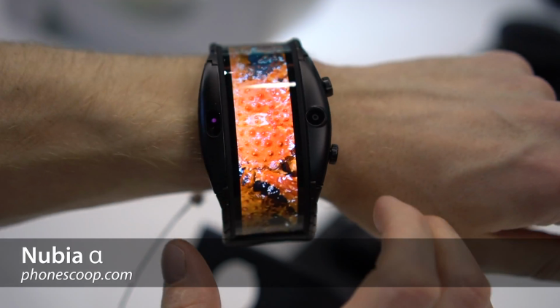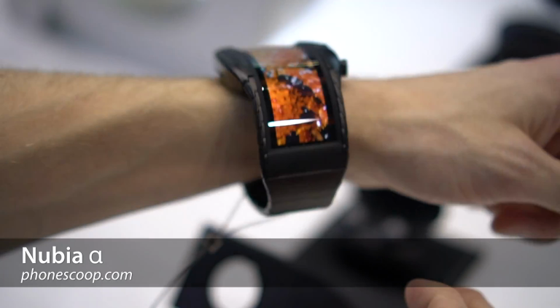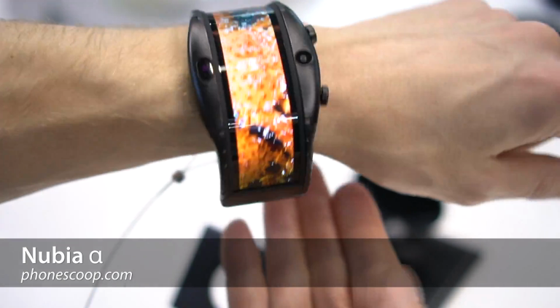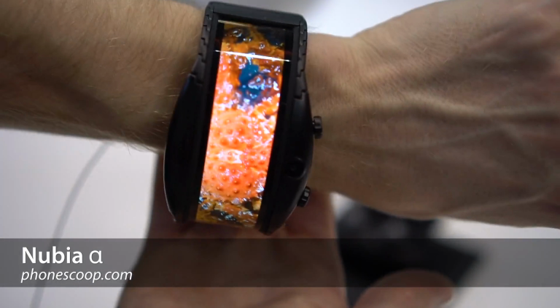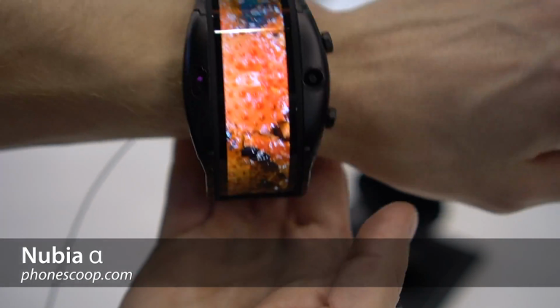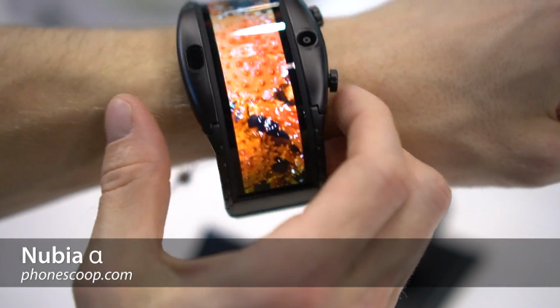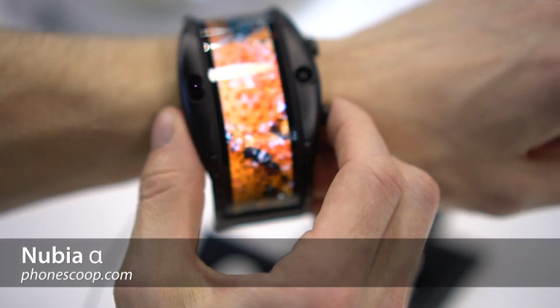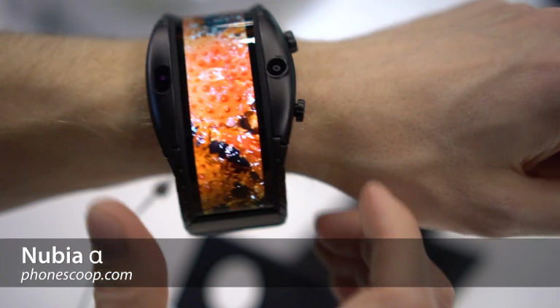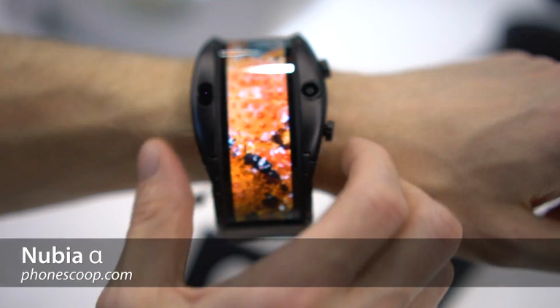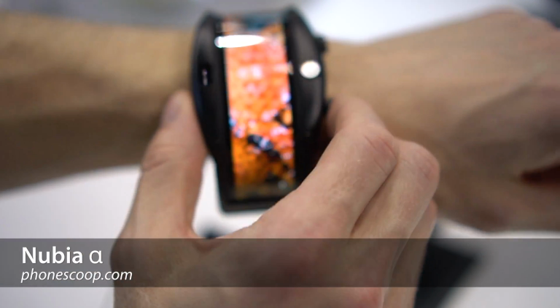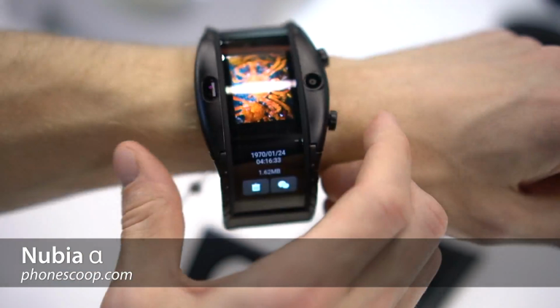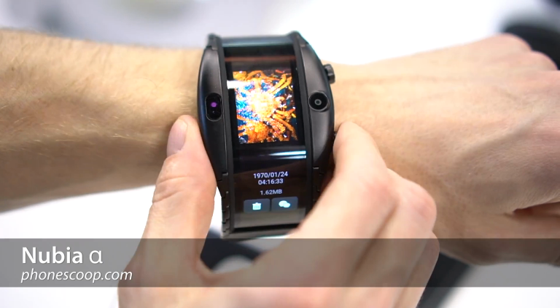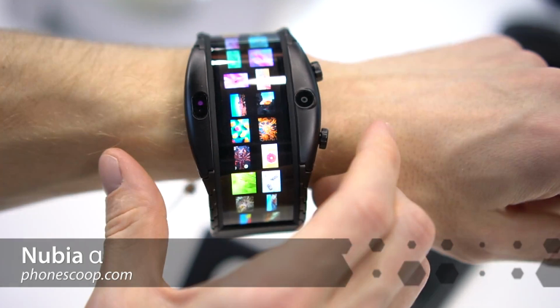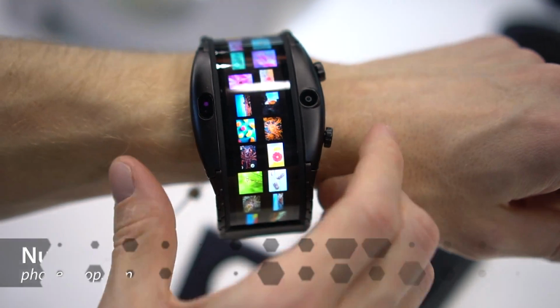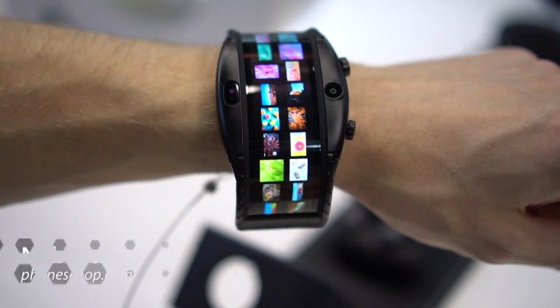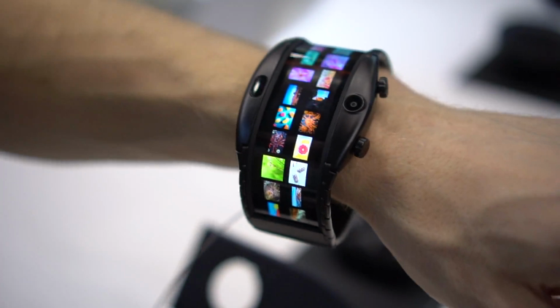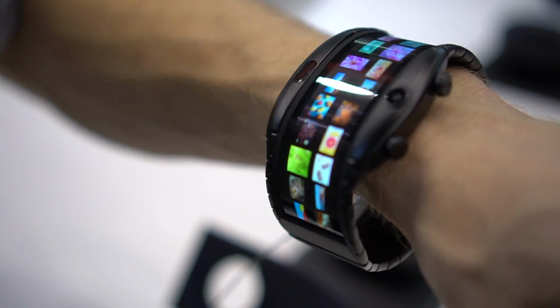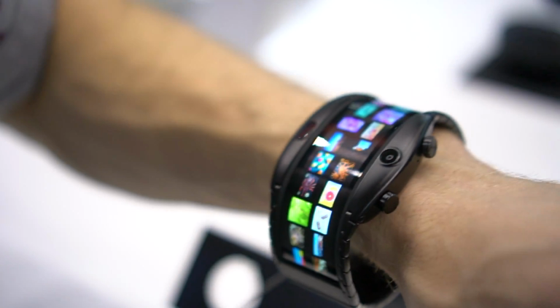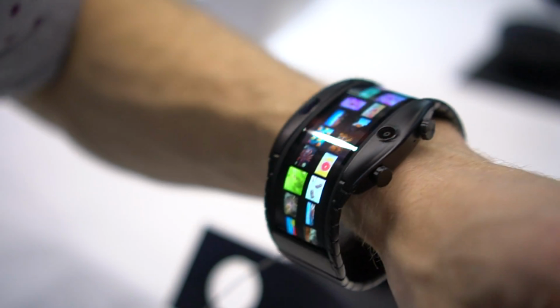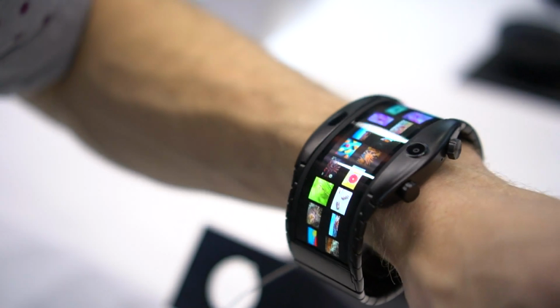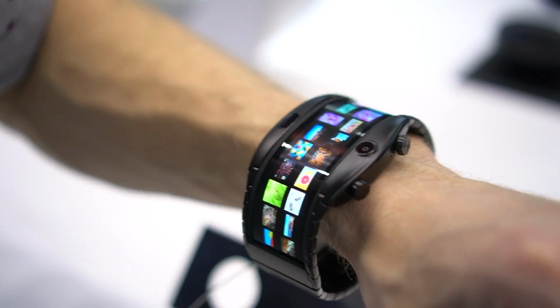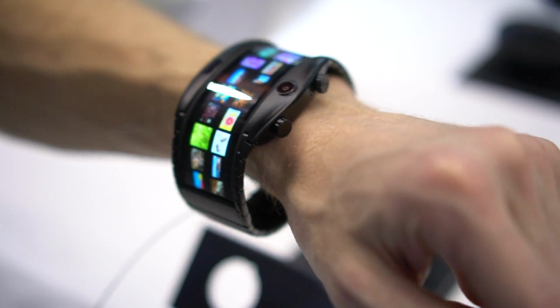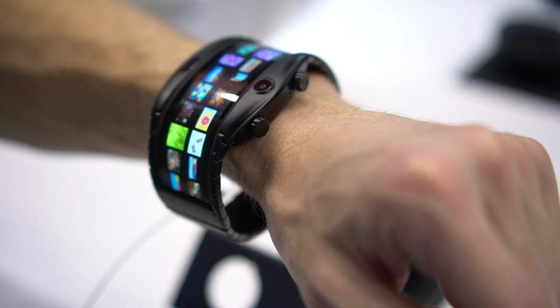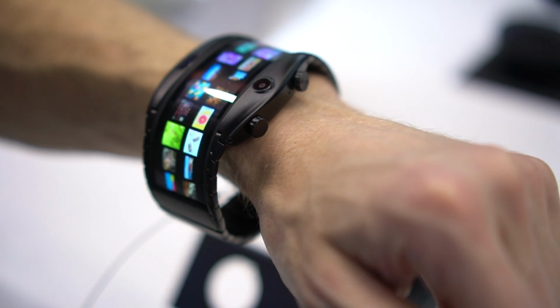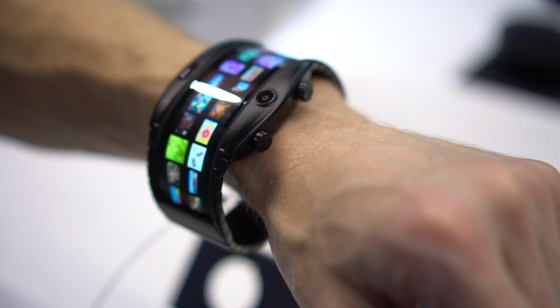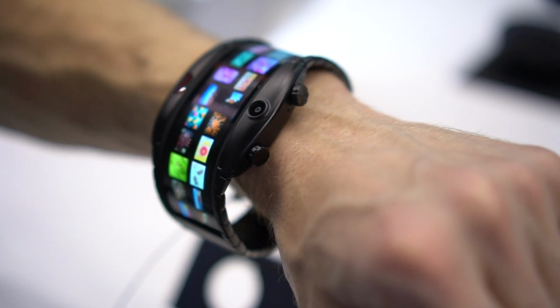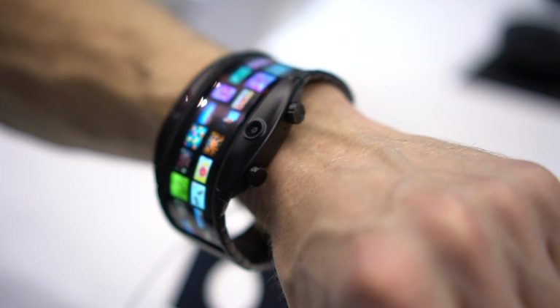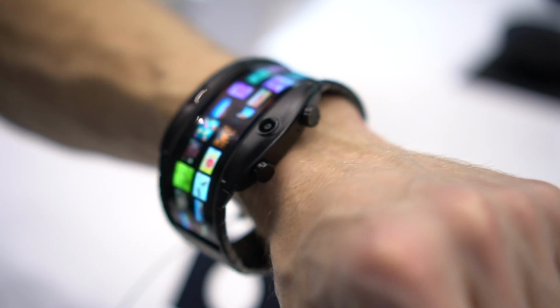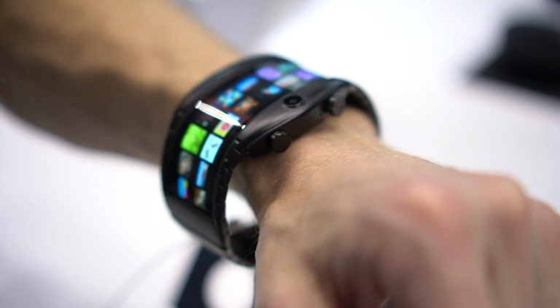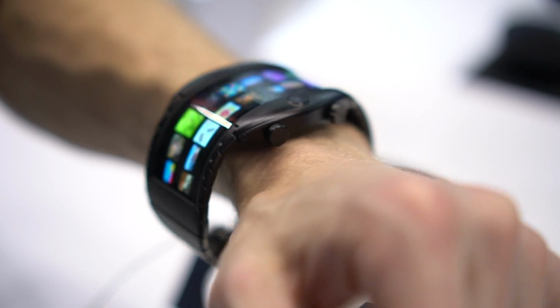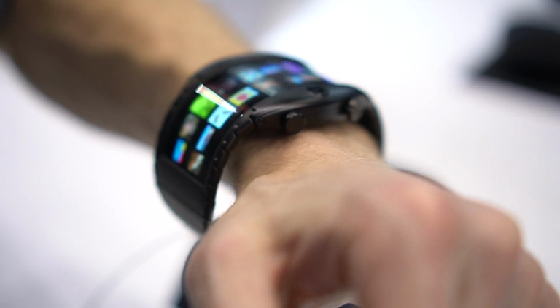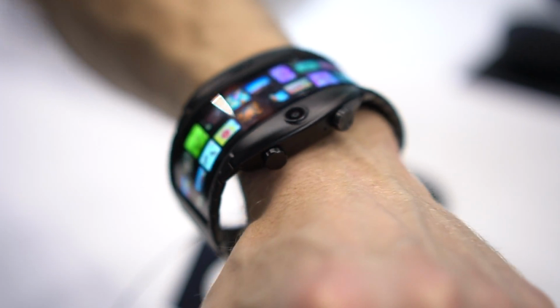Flexible displays are truly finally here, and while everyone's focused on folding phones, there are other form factors where they might be even more useful. This is Rich Brome from PhoneScoop, with a quick look at the Nubia Alpha Smartwatch with its flexible display that wraps around your wrist.